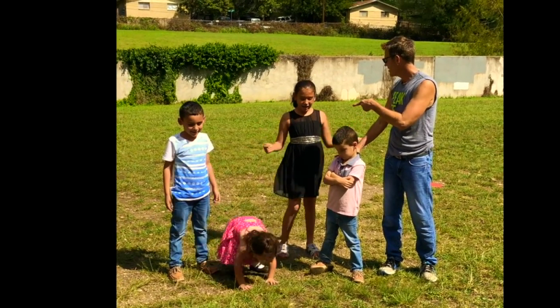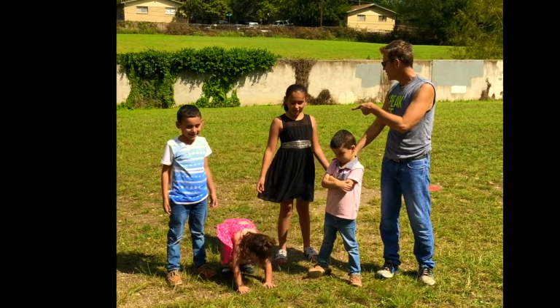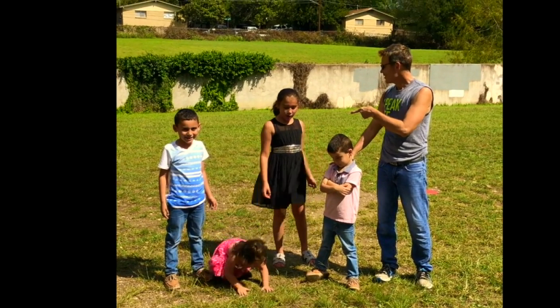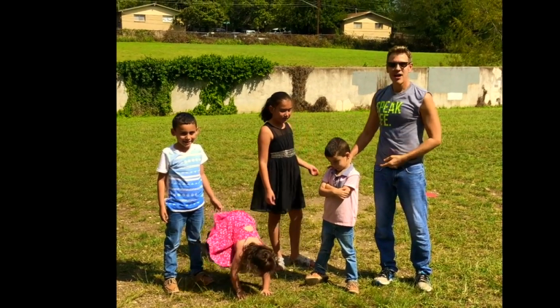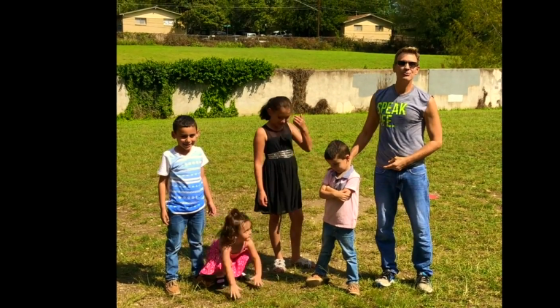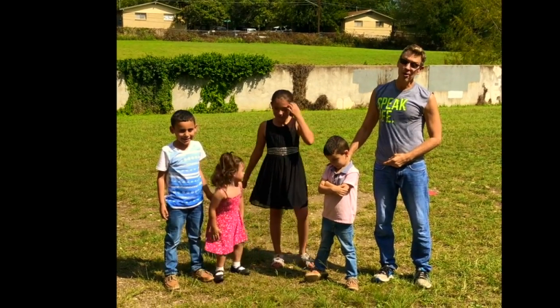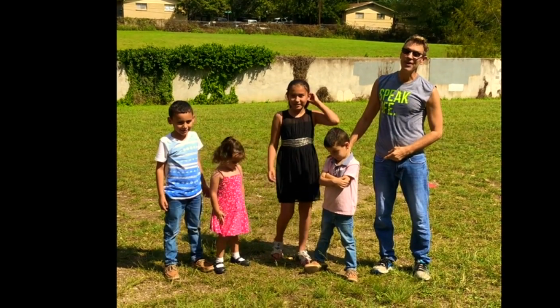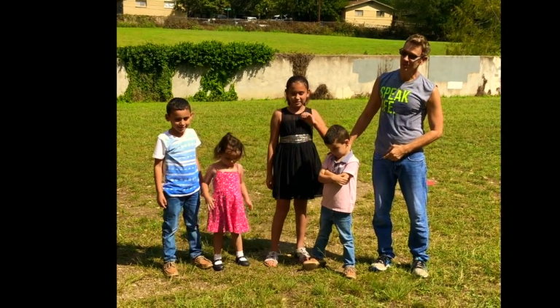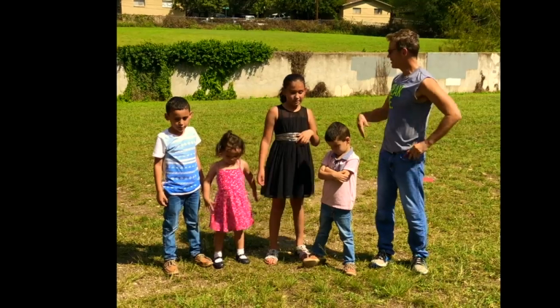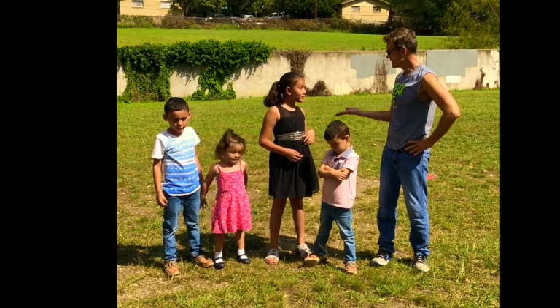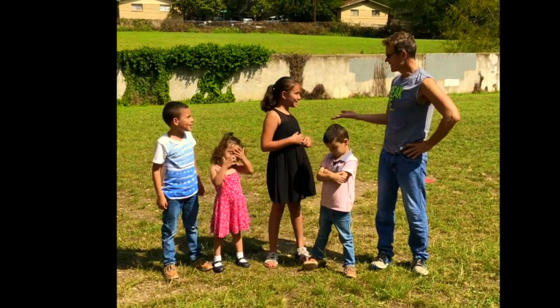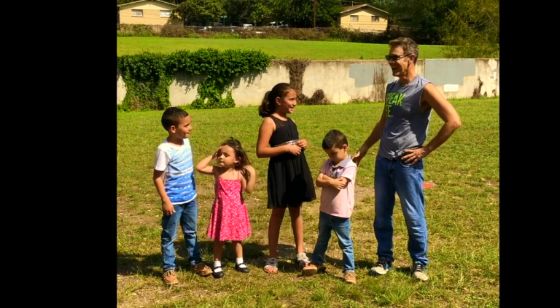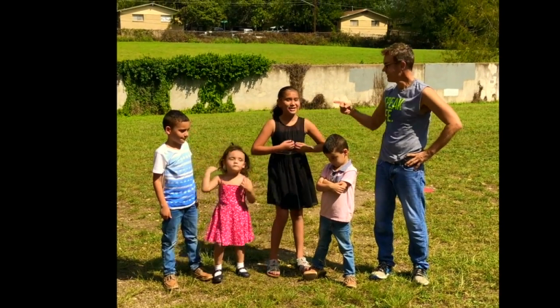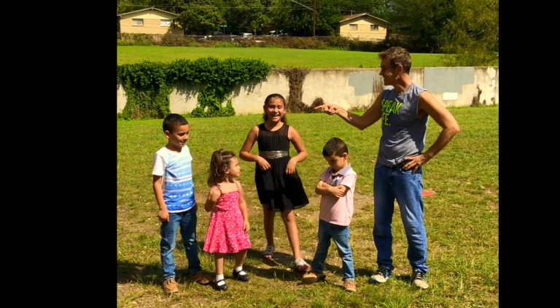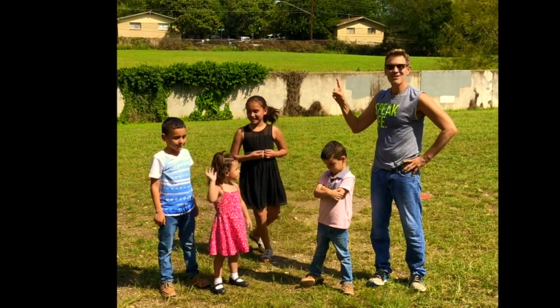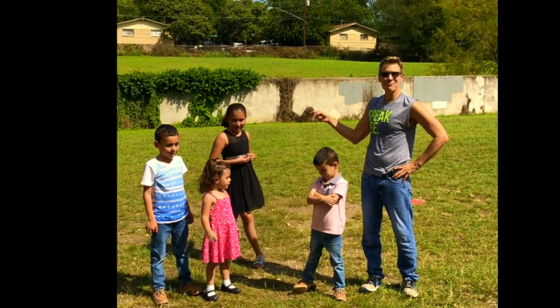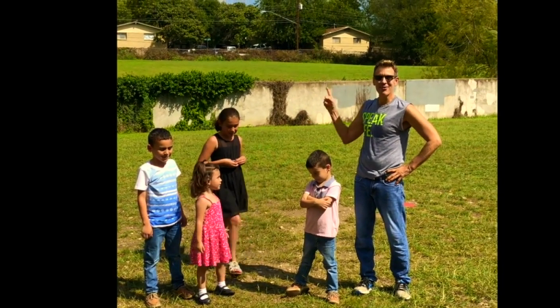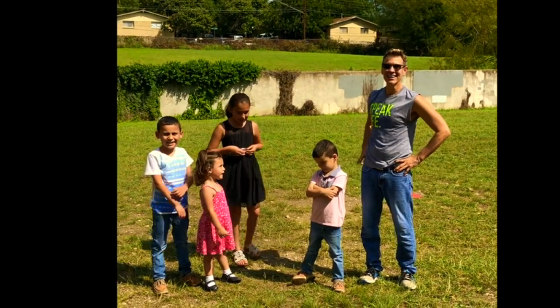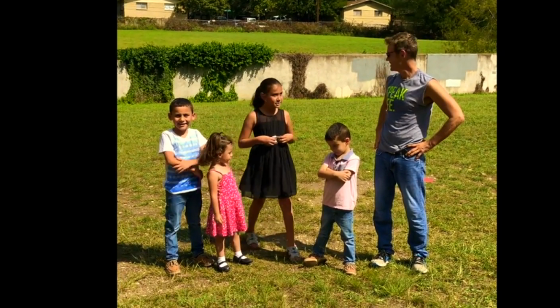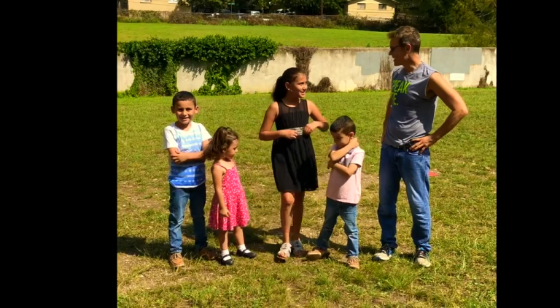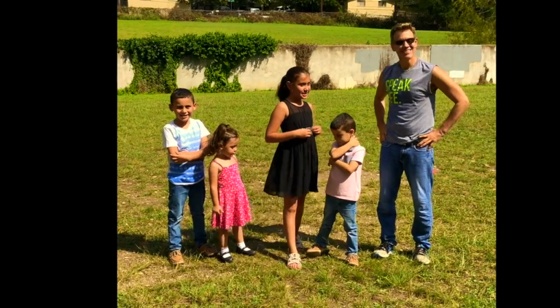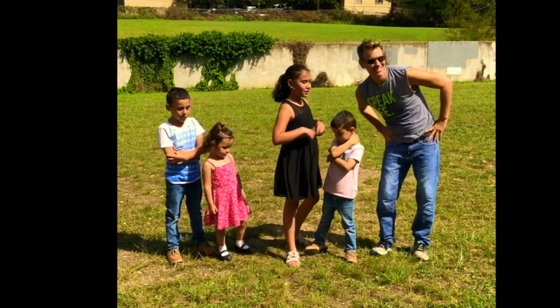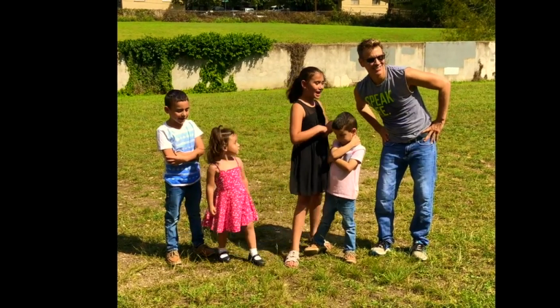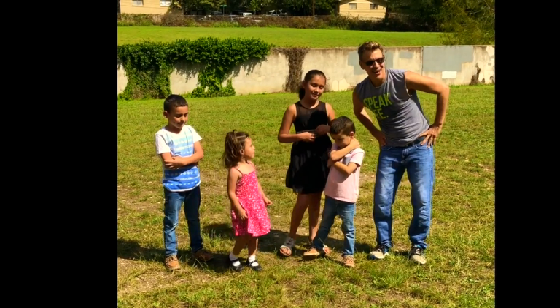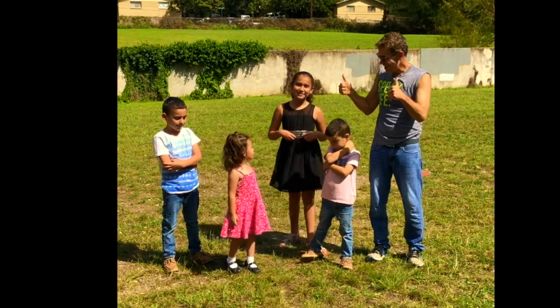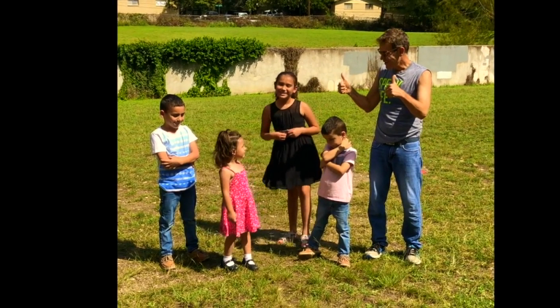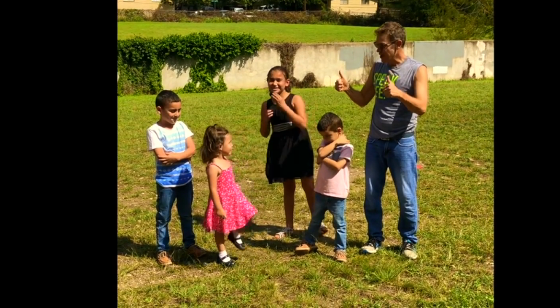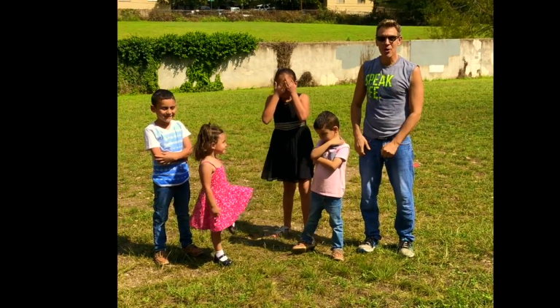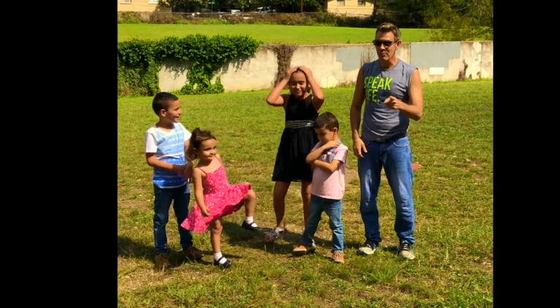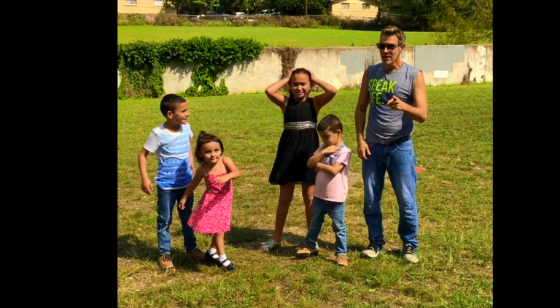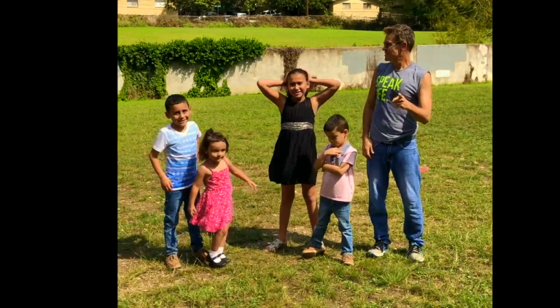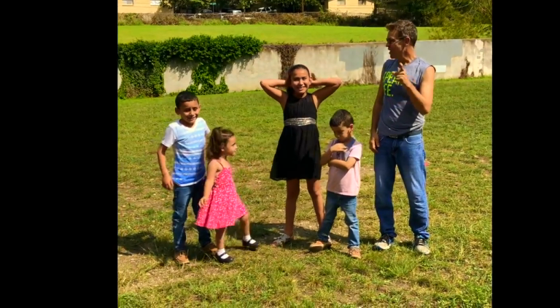So remember, what did we learn? How to do a cartwheel! And how do you say cartwheel in español?